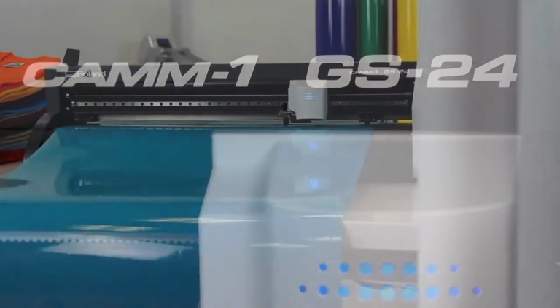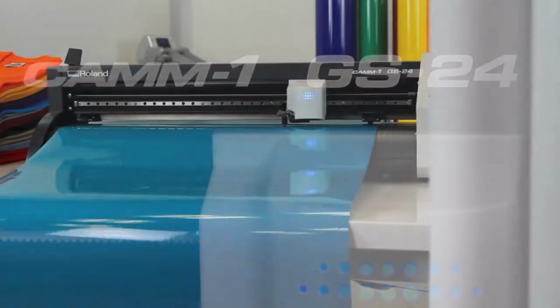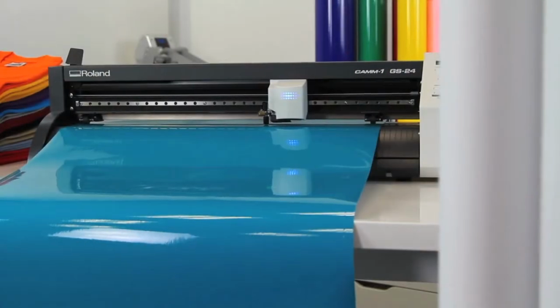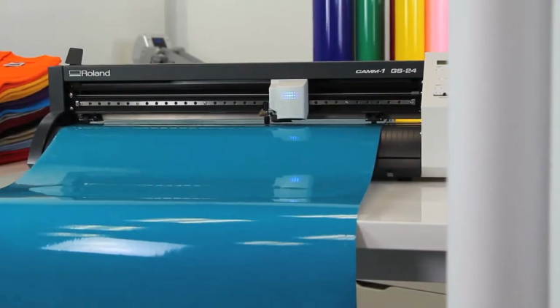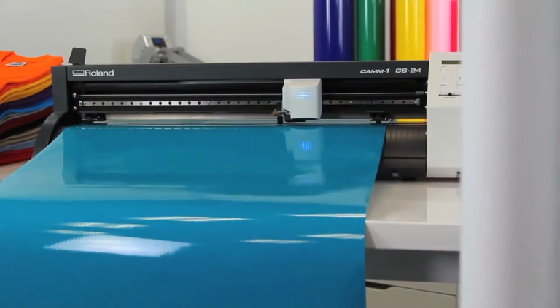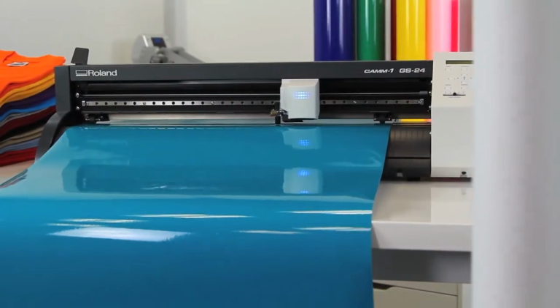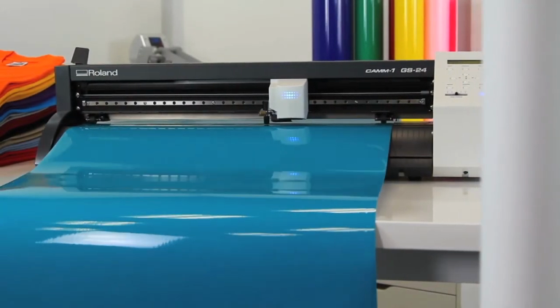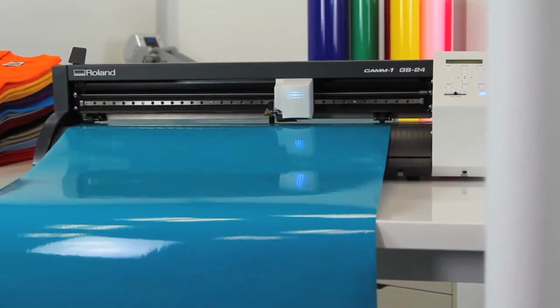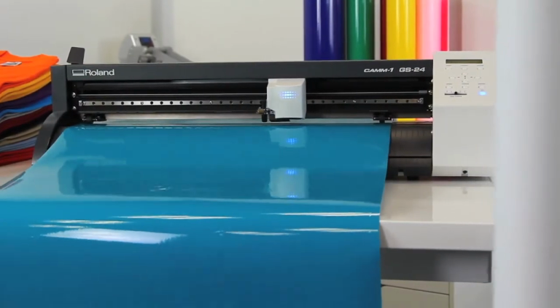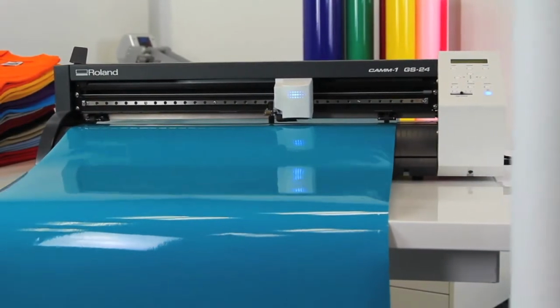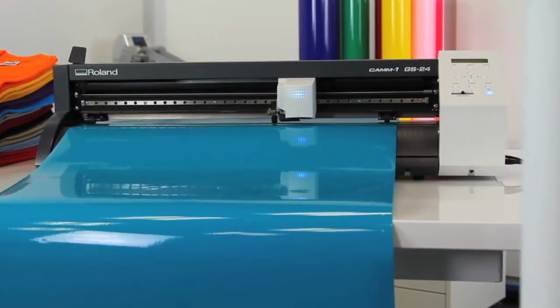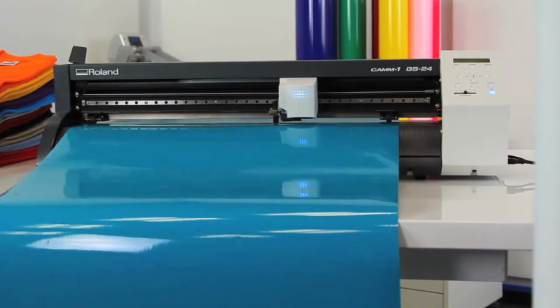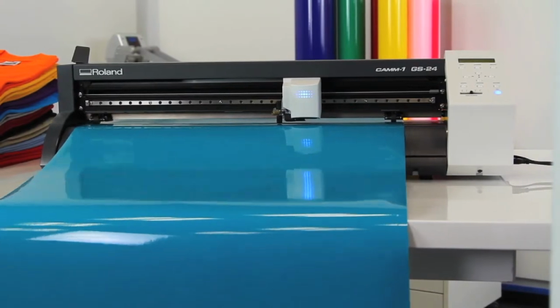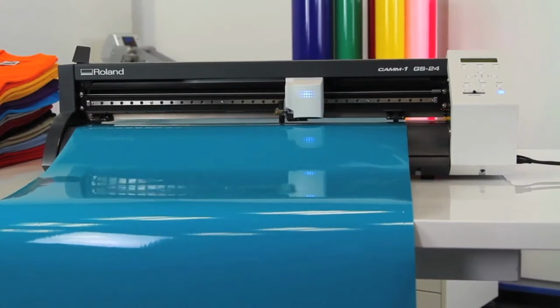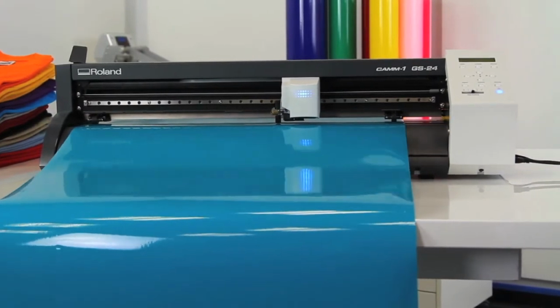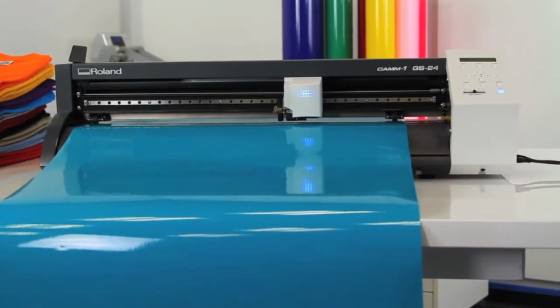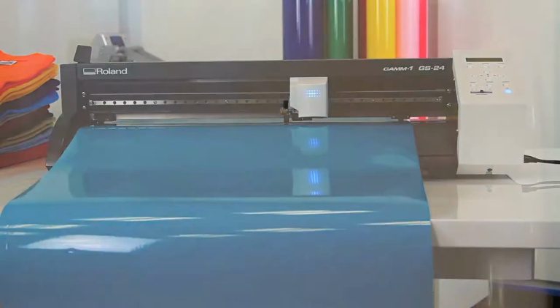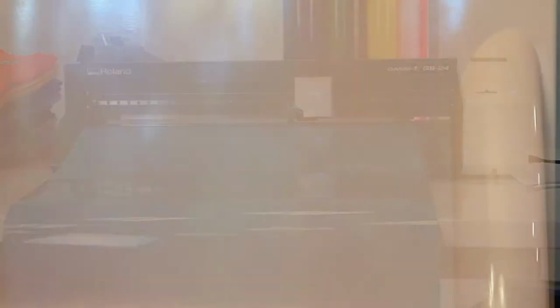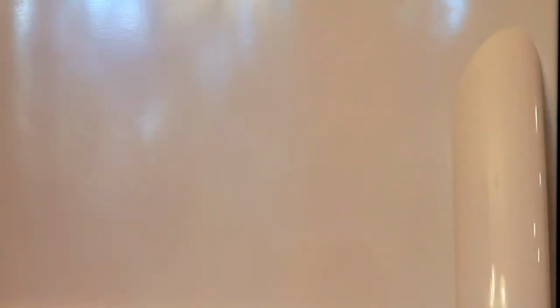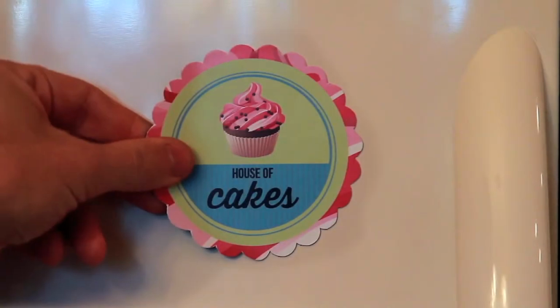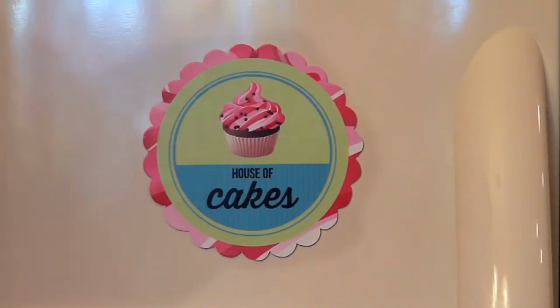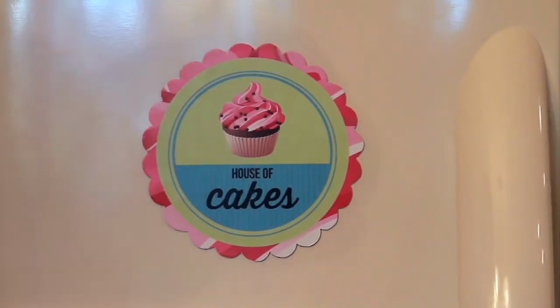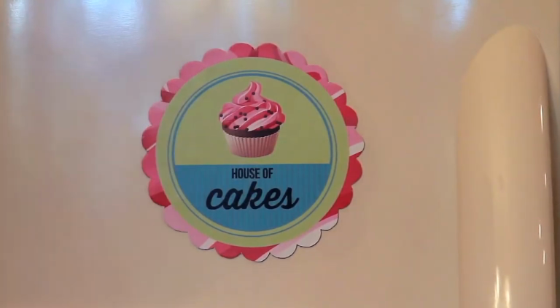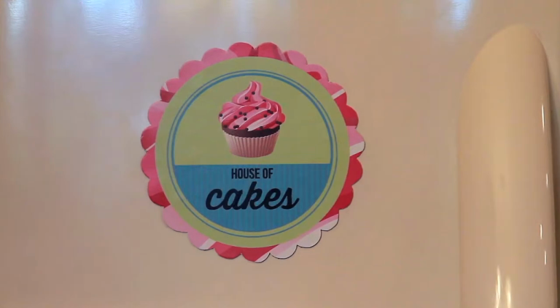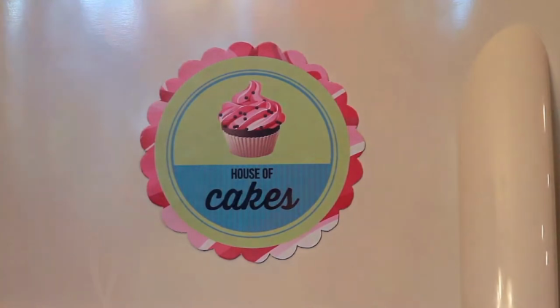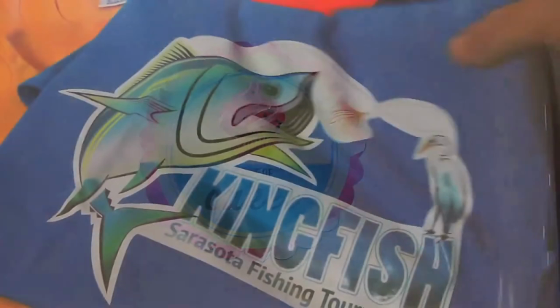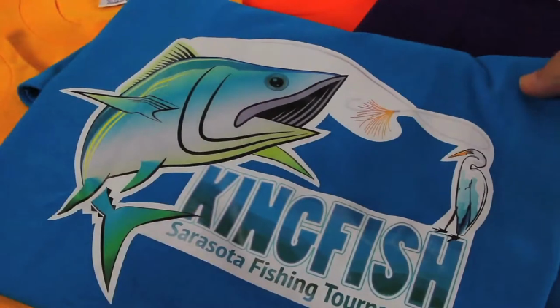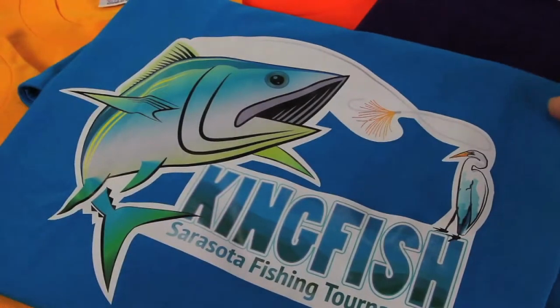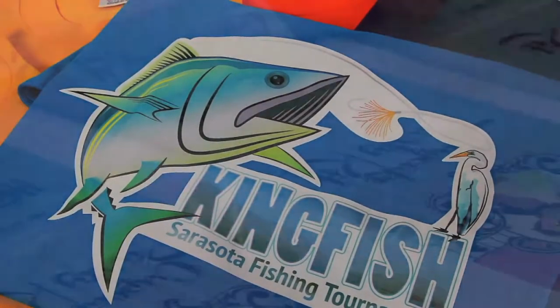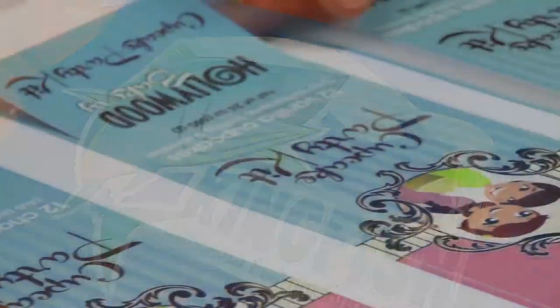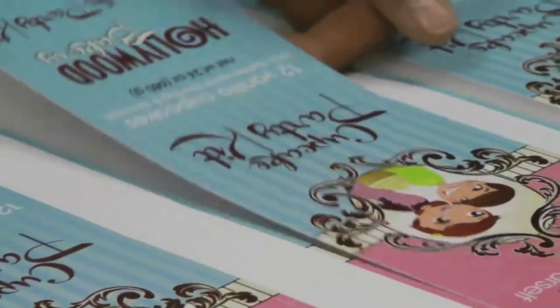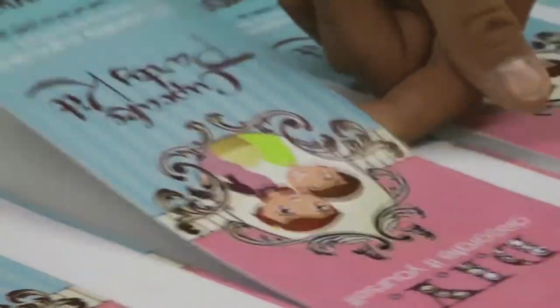Introducing the highly versatile, high-performance Roland Cam1 GS24 Desktop Cutter. Build your specialty graphics business and offer everything from personalized promotional products to apparel and packaging on unique substrates.